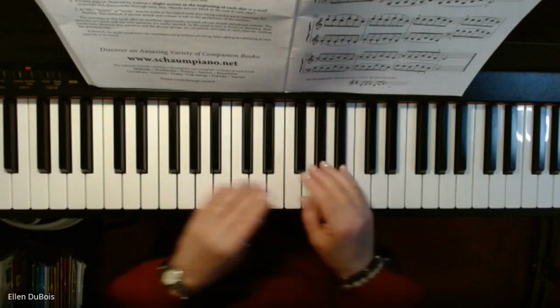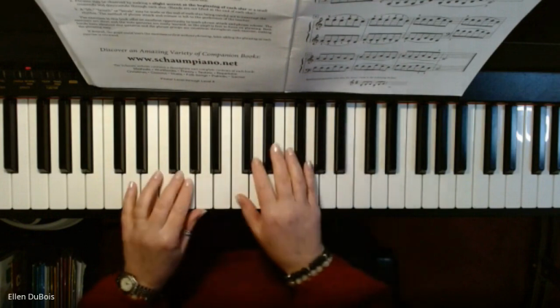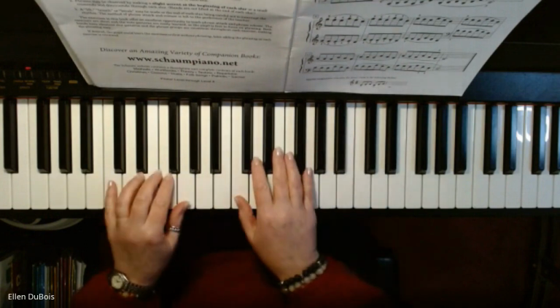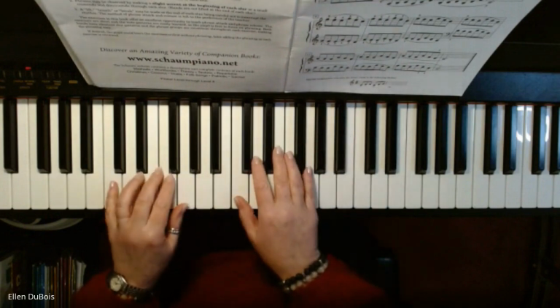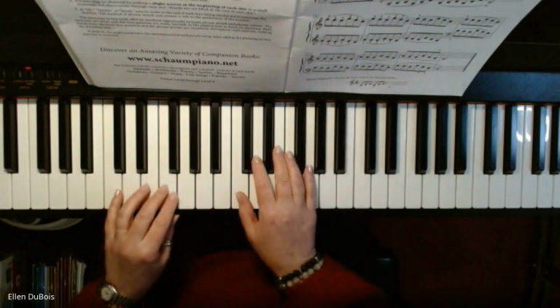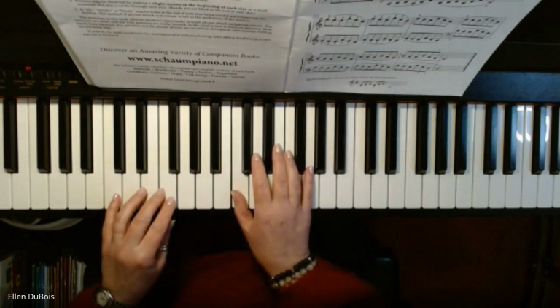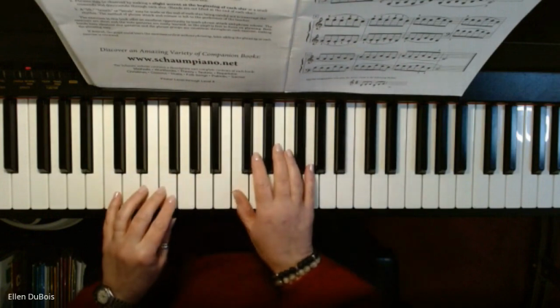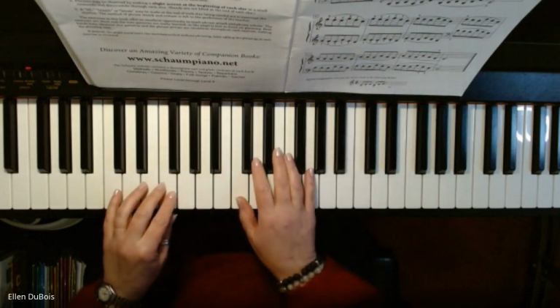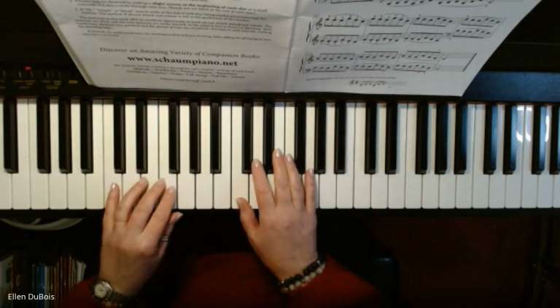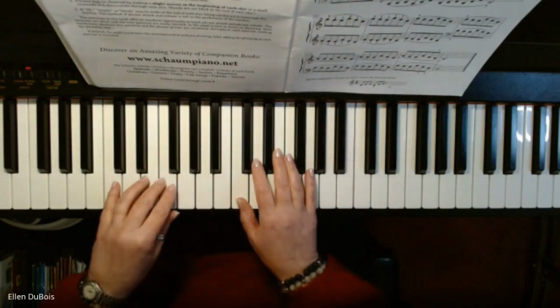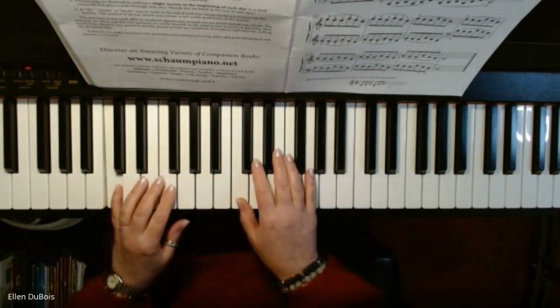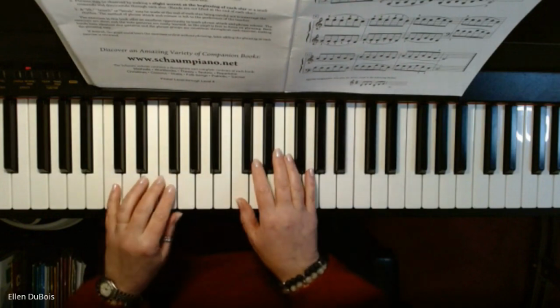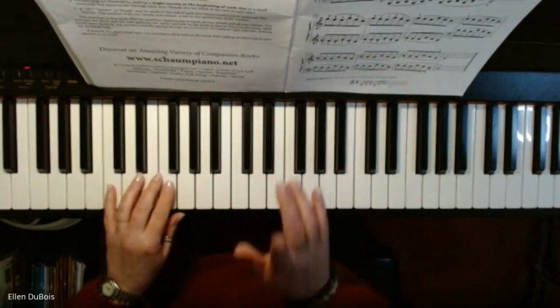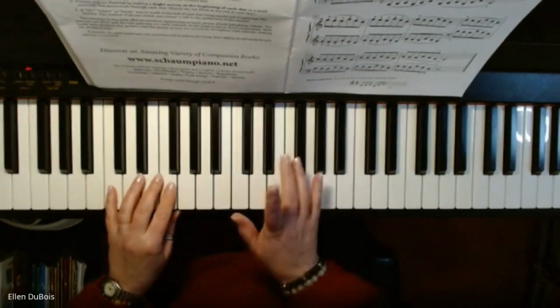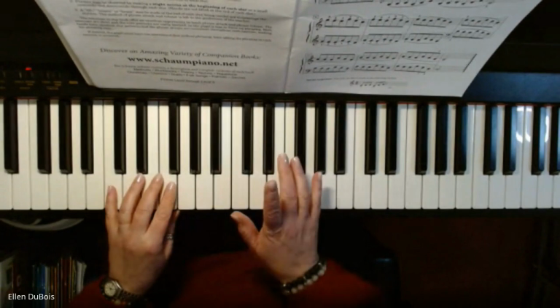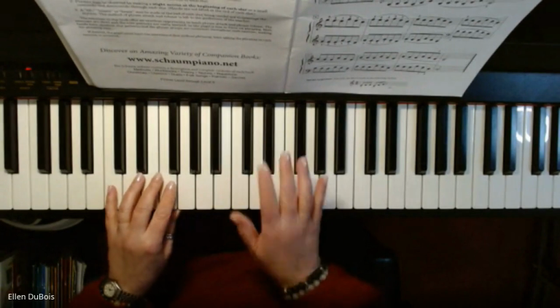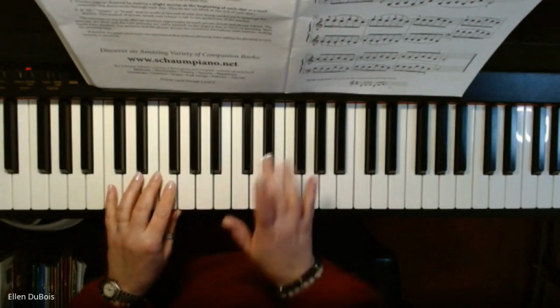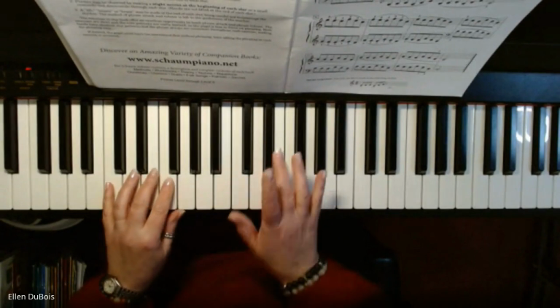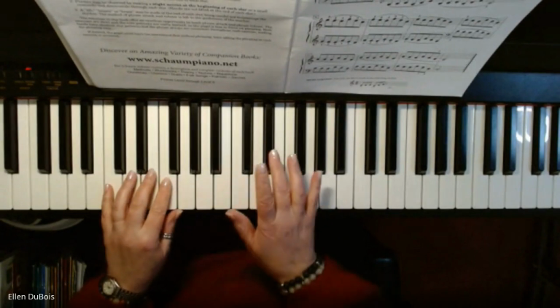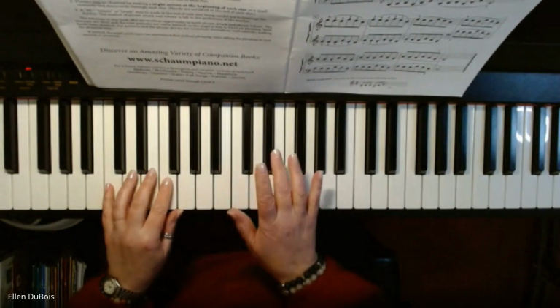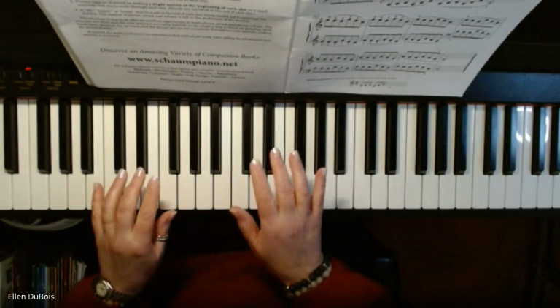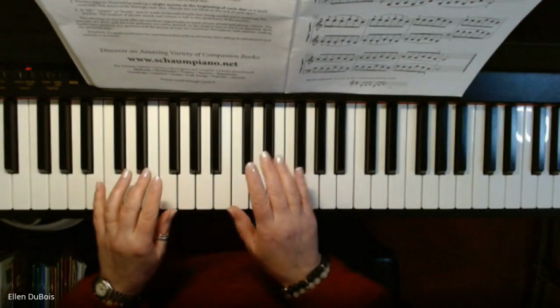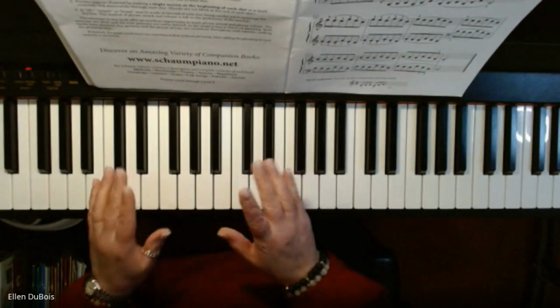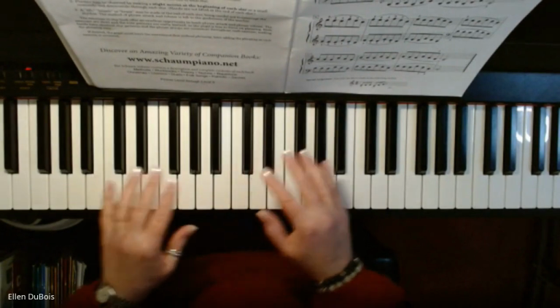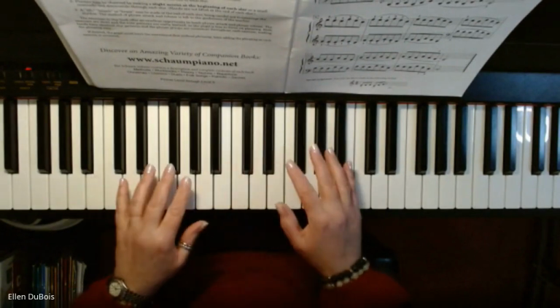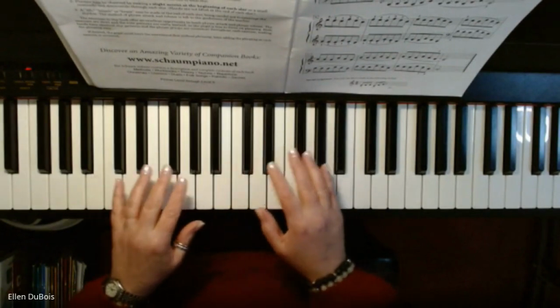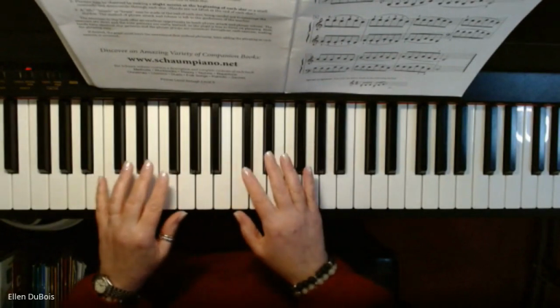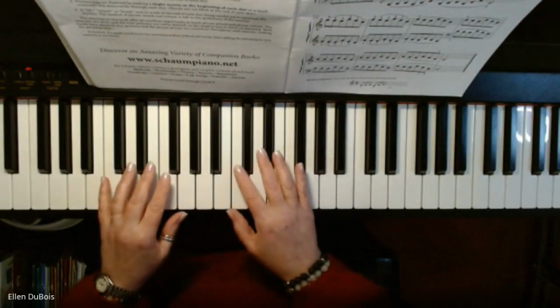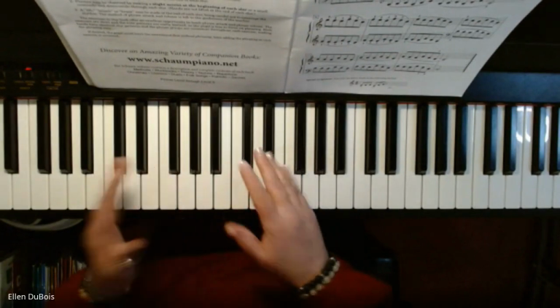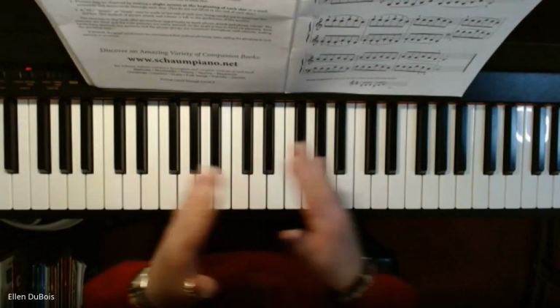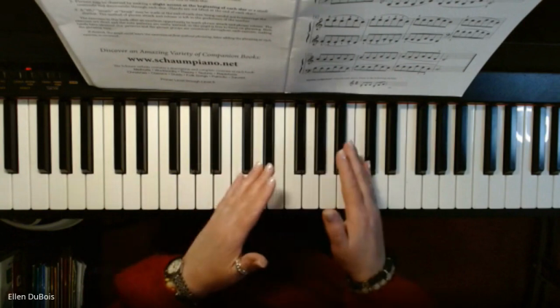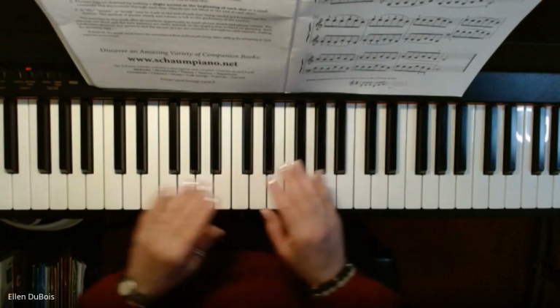Alright, here we go. I'm starting on C in my right hand and C in the left. The fingering on these is important because it sets you up for where you need to be in the next measure.